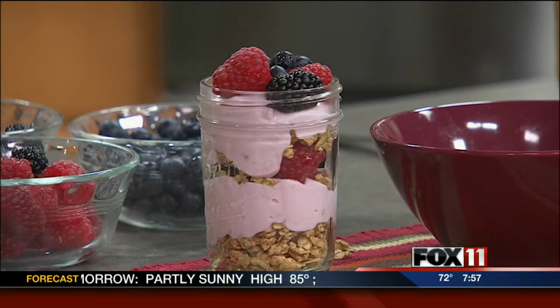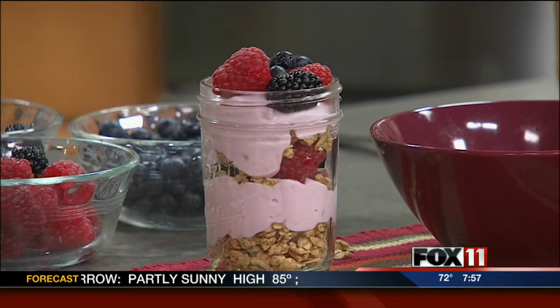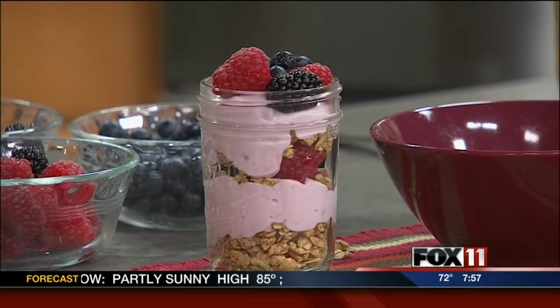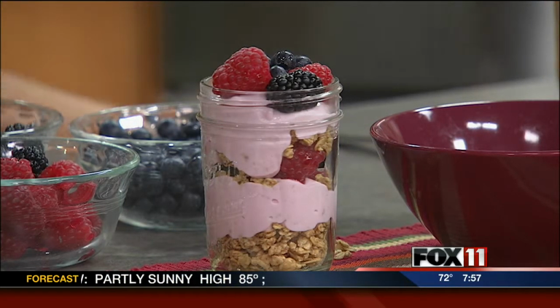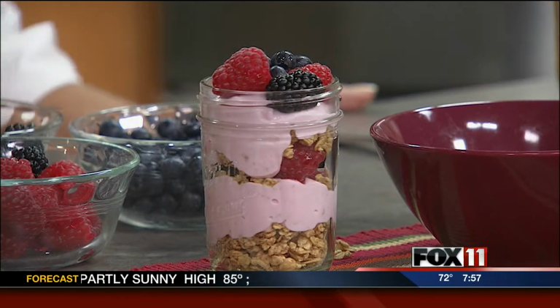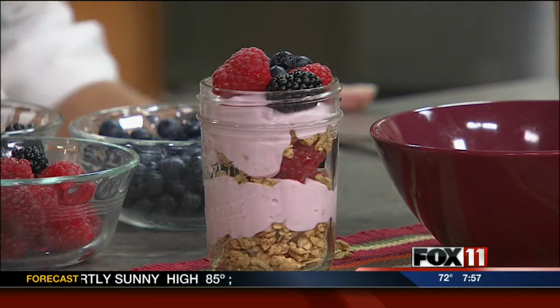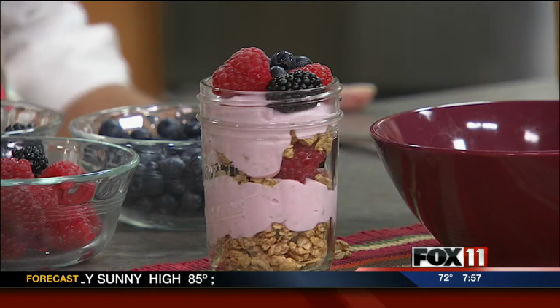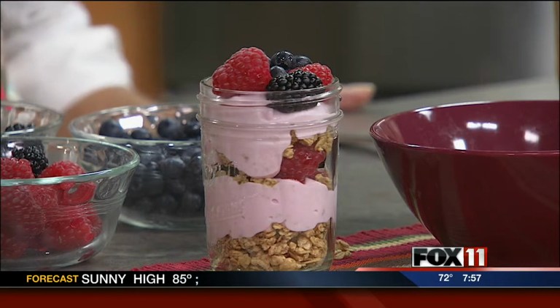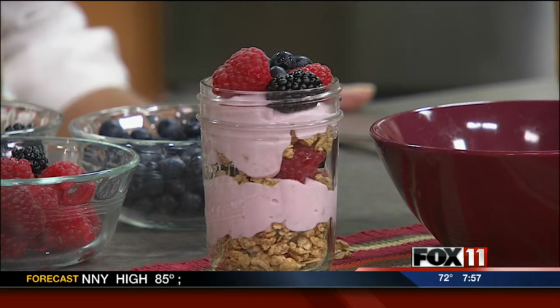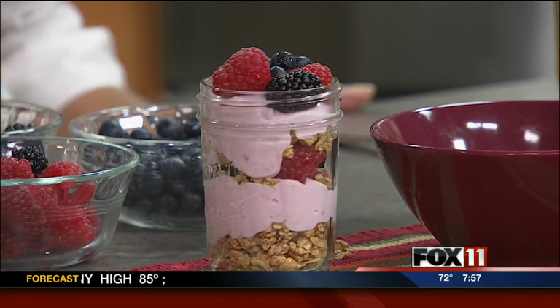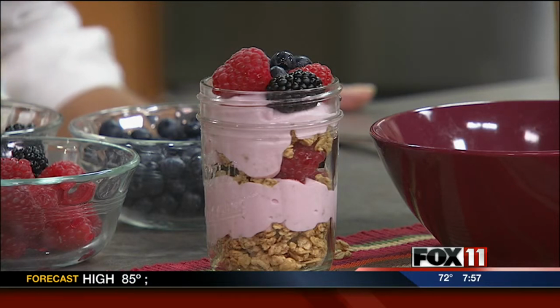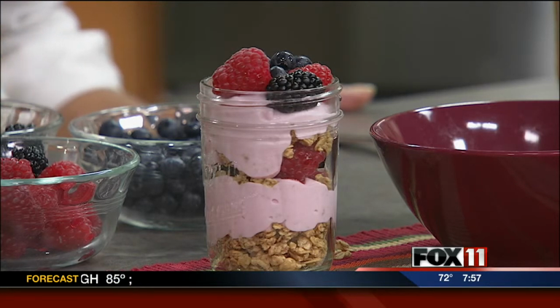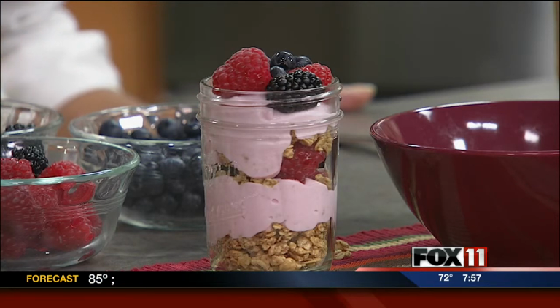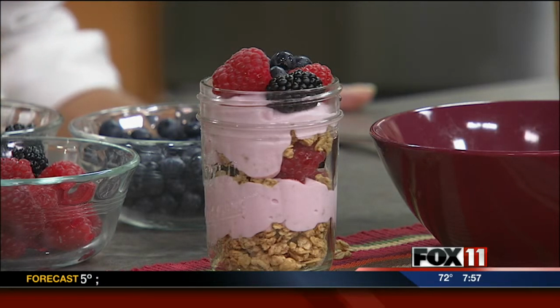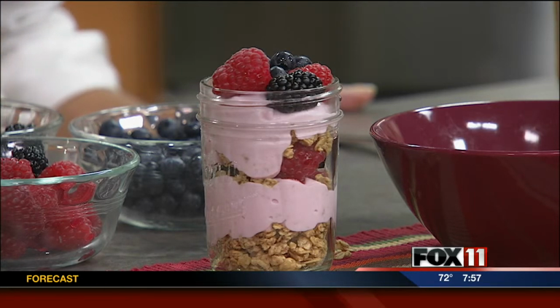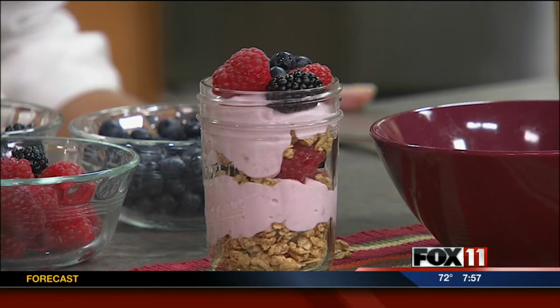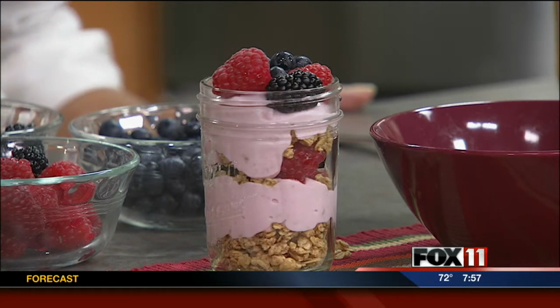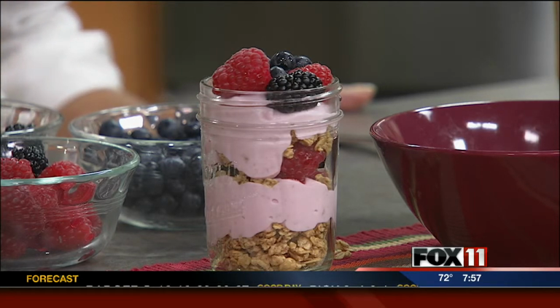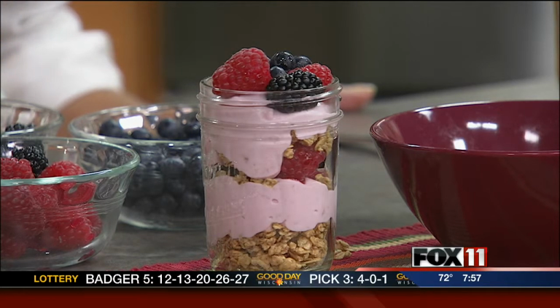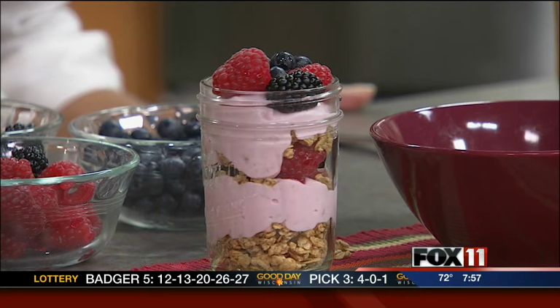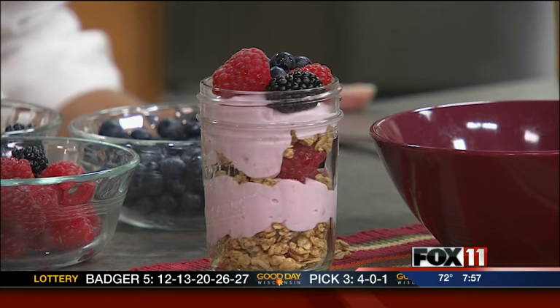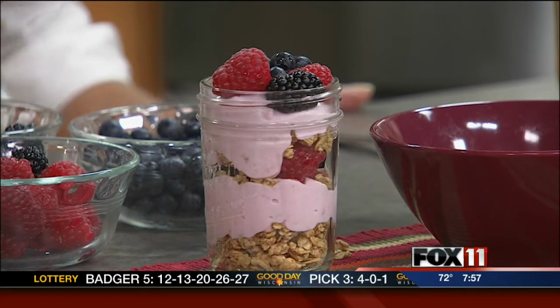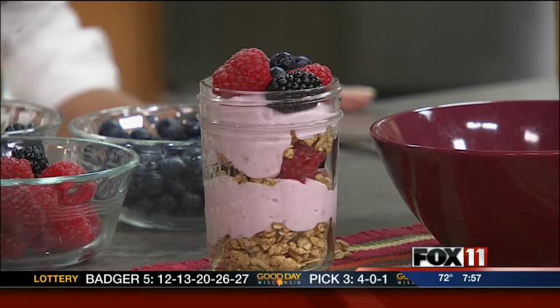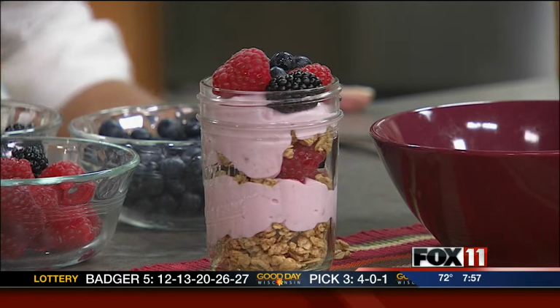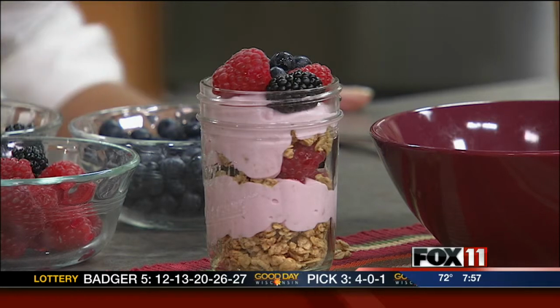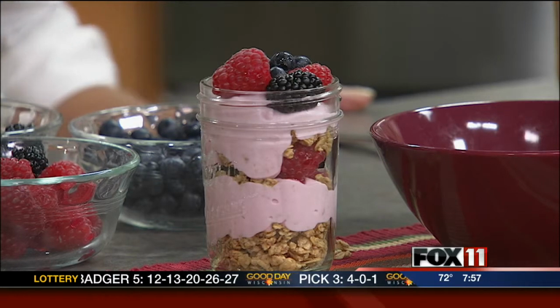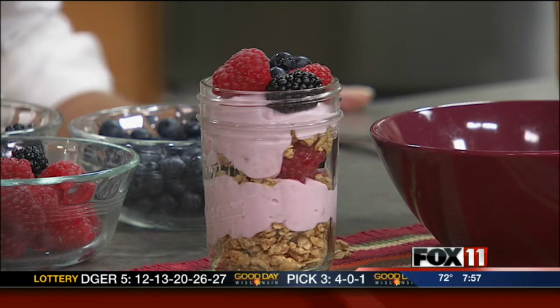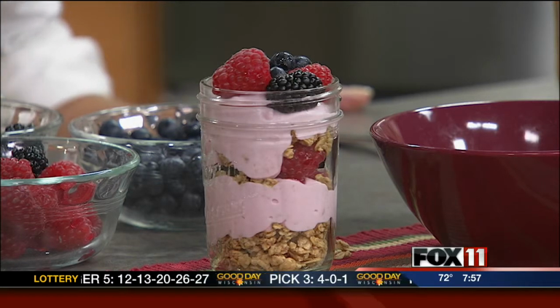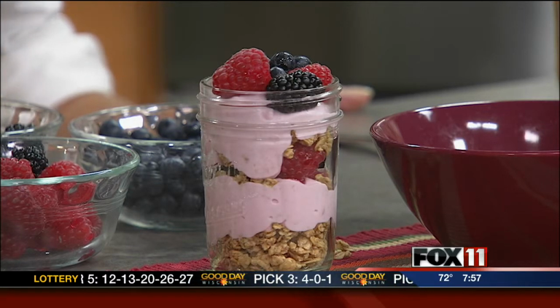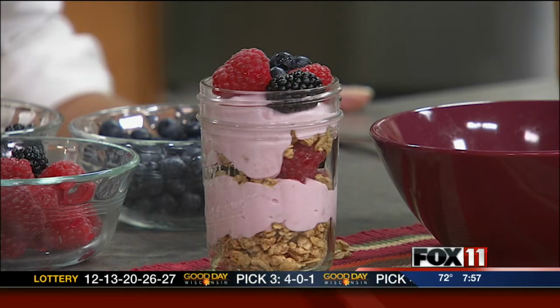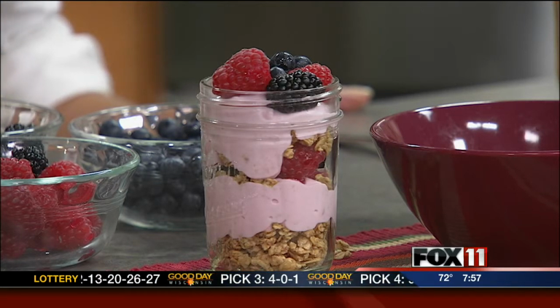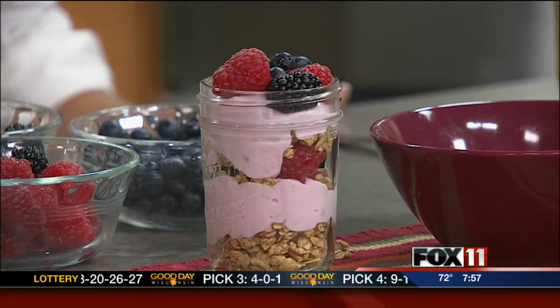Aren't those adorable and super fun and easy to make? You can get the recipe on our website, and you can also pick it up at any area Festival Foods. Stay with us, we'll be right back. You're watching Good Day Wisconsin.